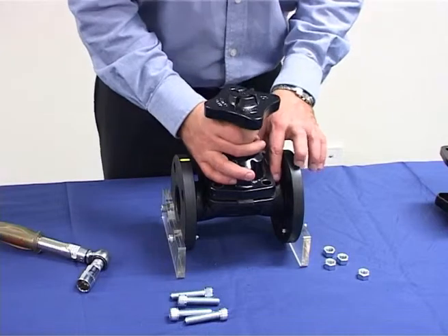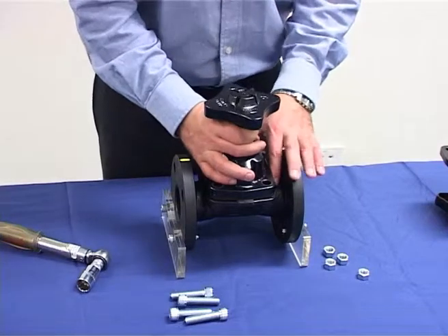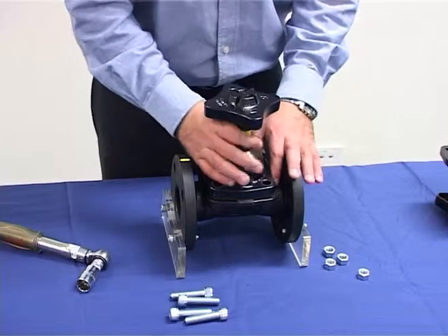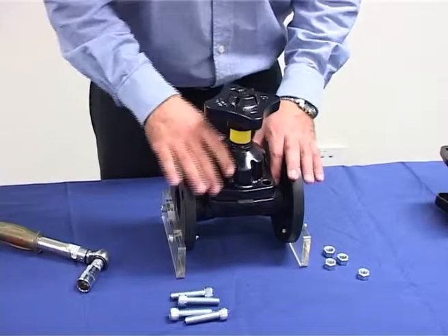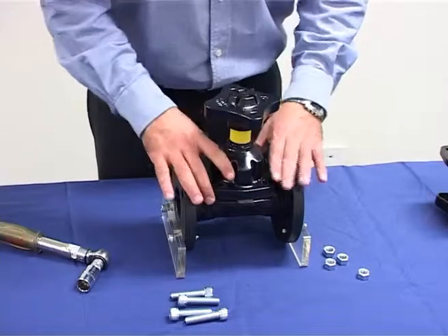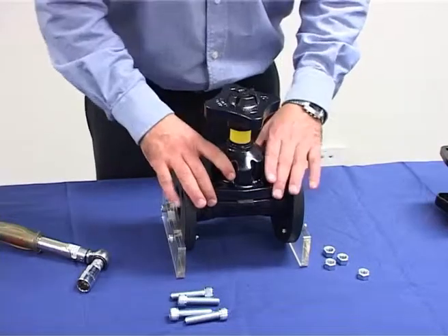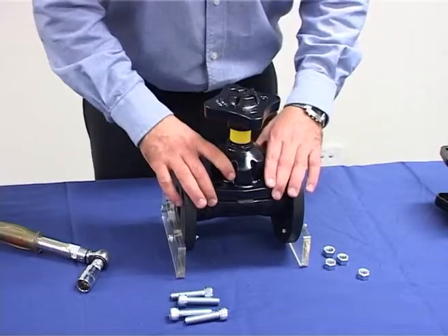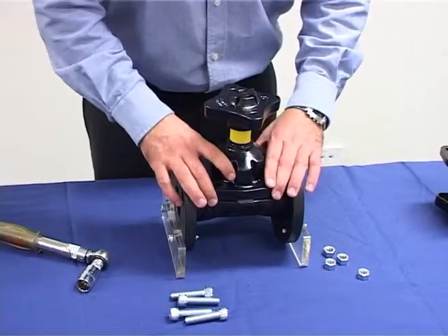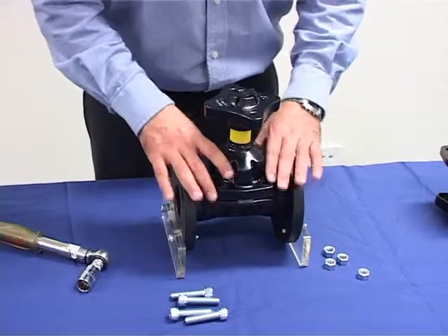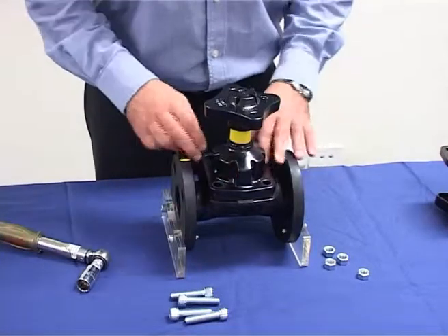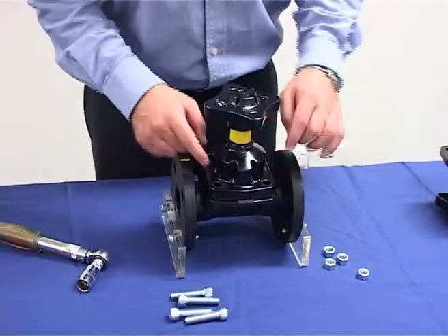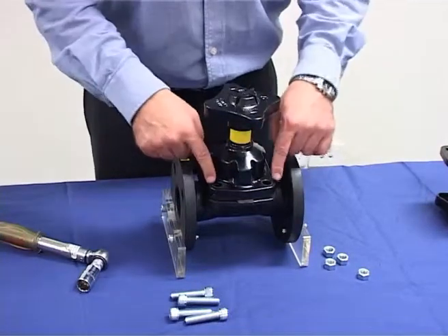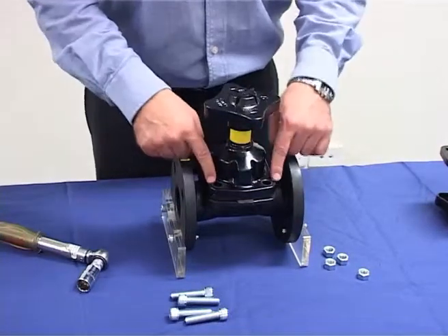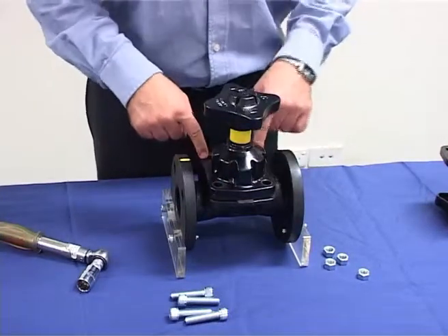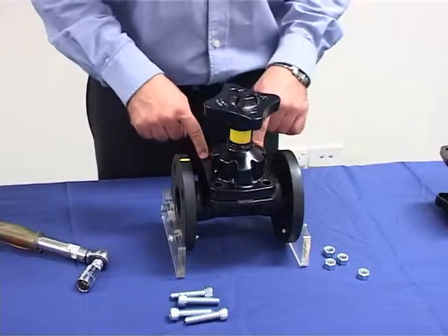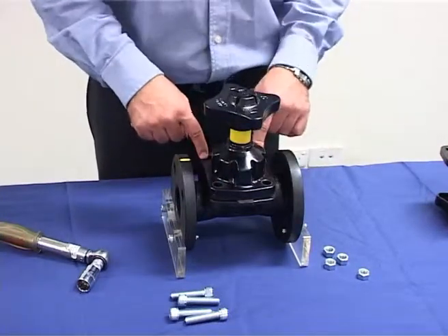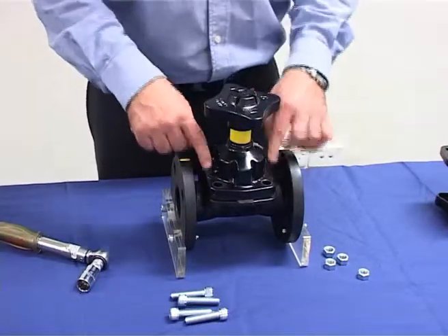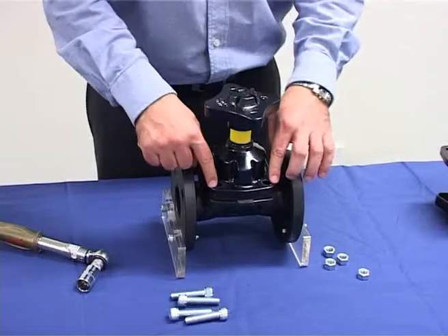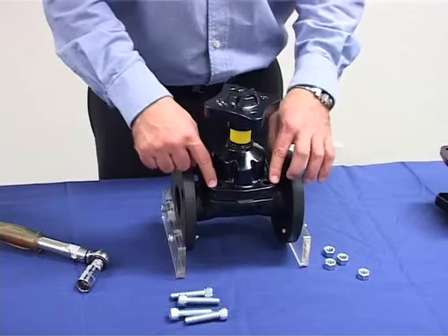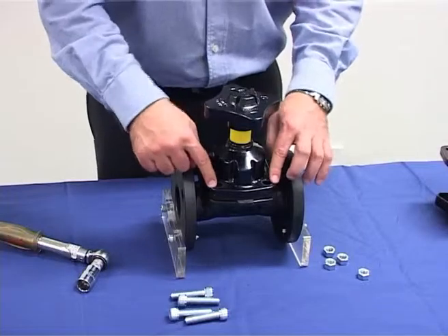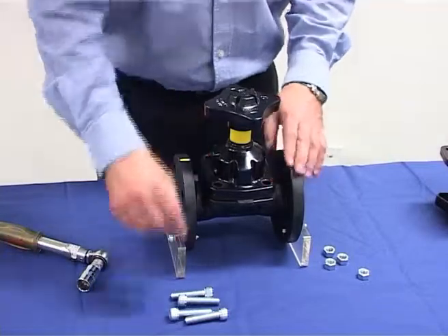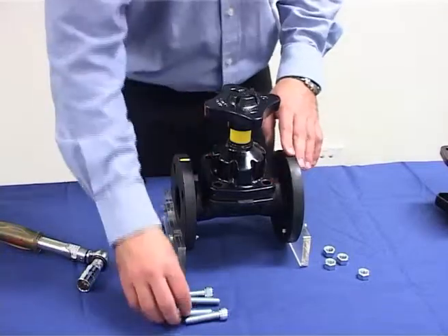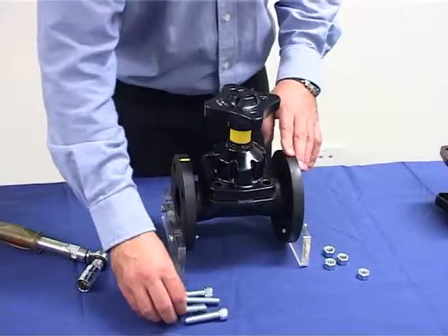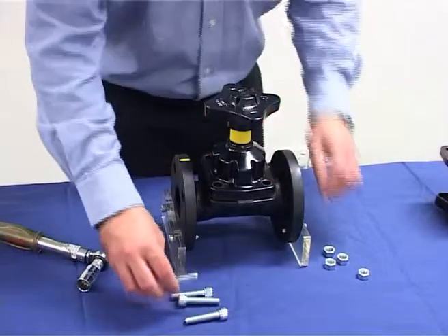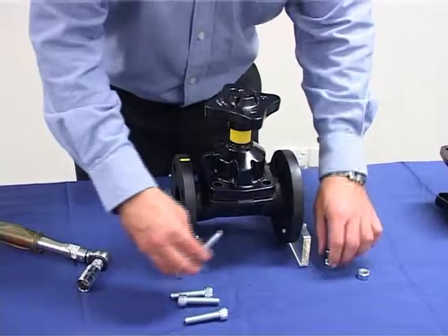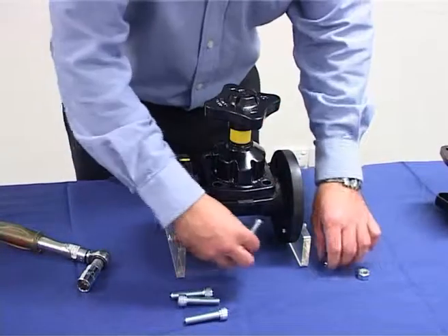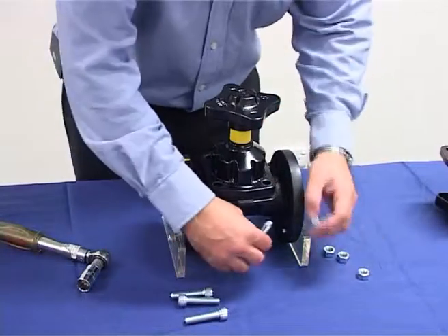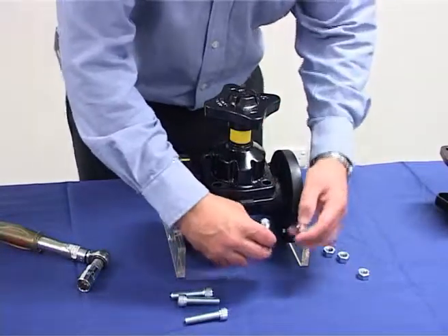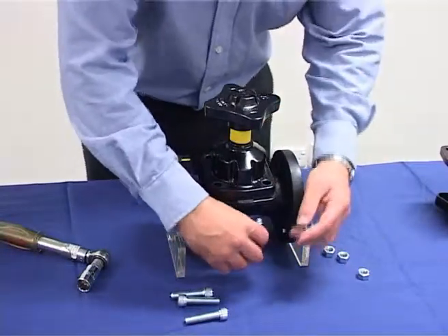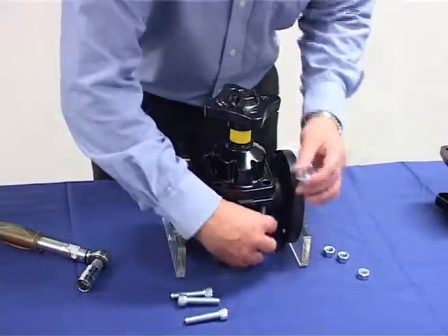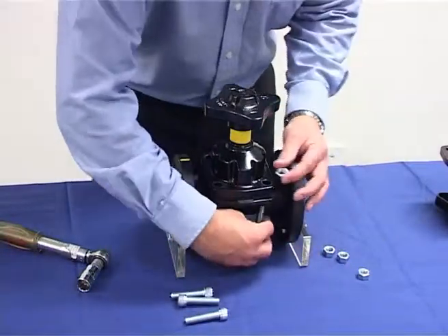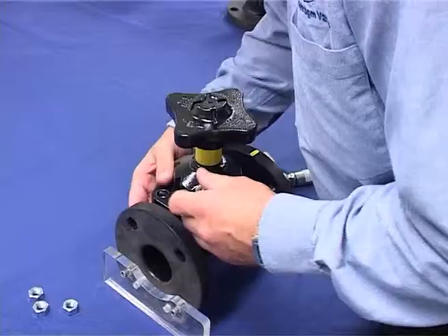Position the bonnet over the body, ensuring that the bonnet and body bolt holes are aligned properly. Insert the bolts and finger tighten the nuts.